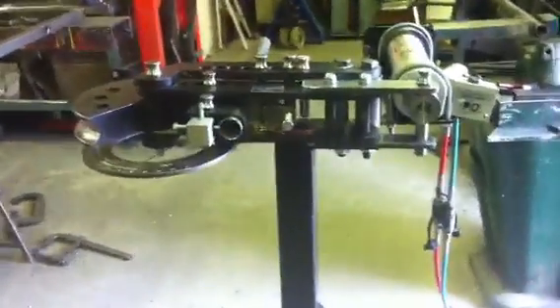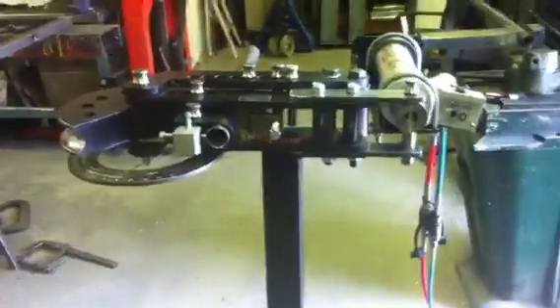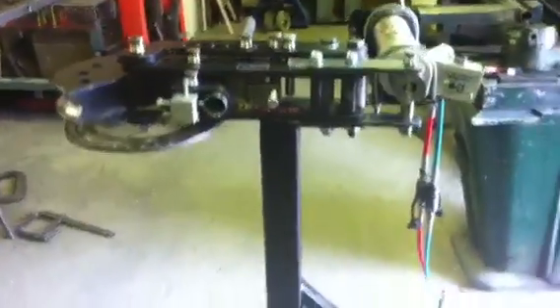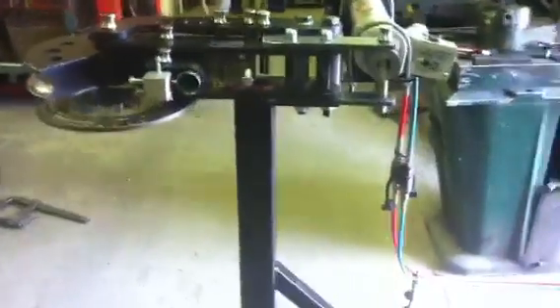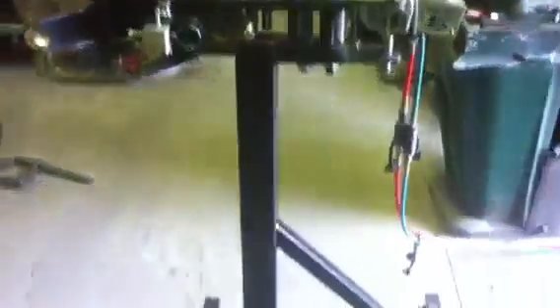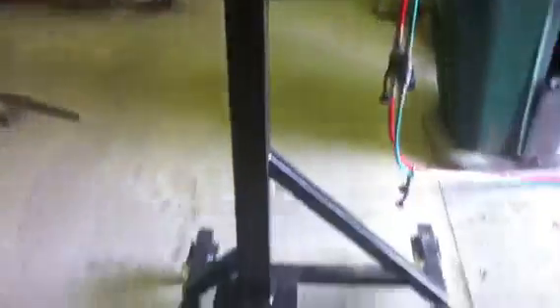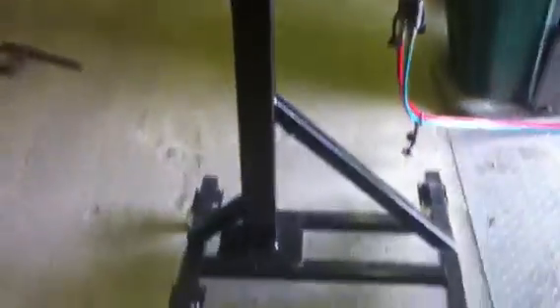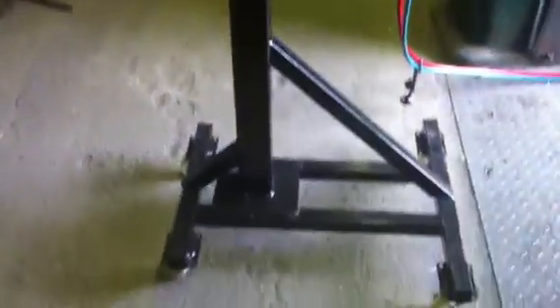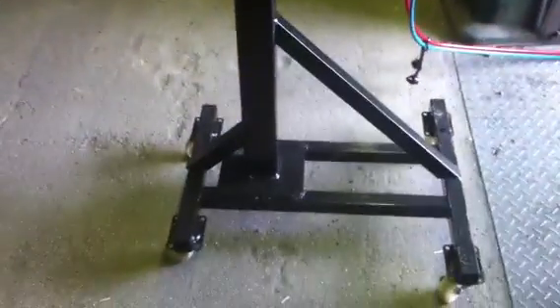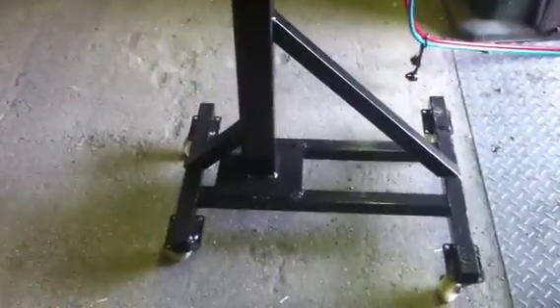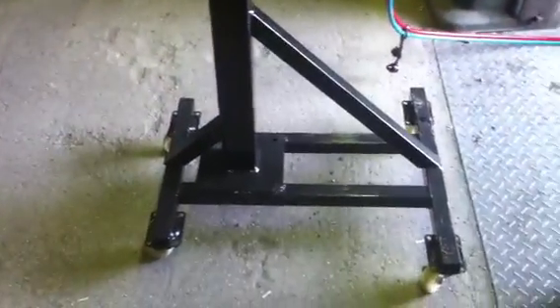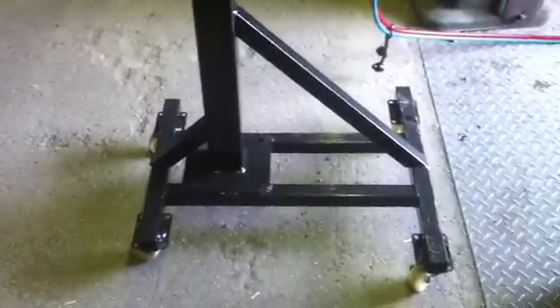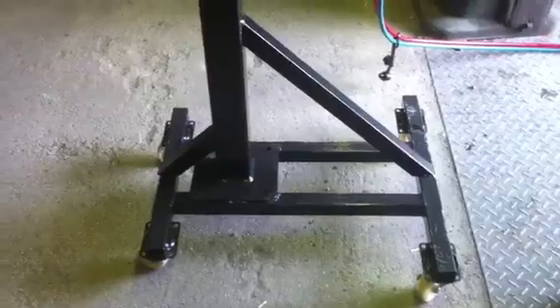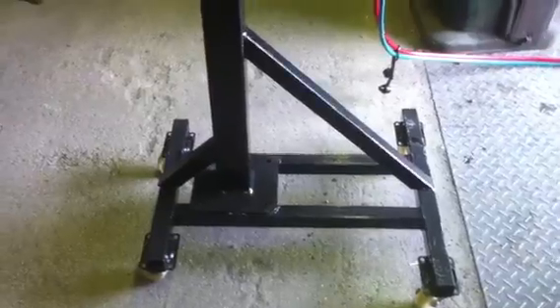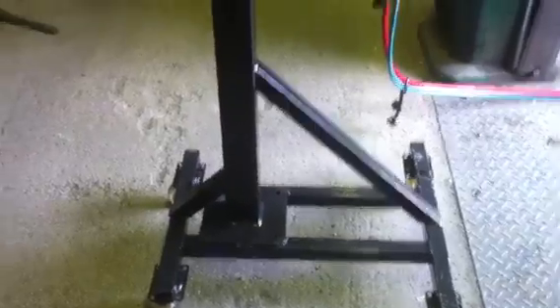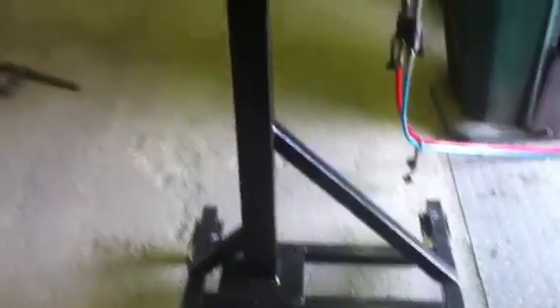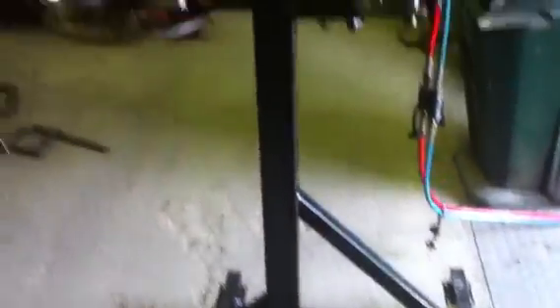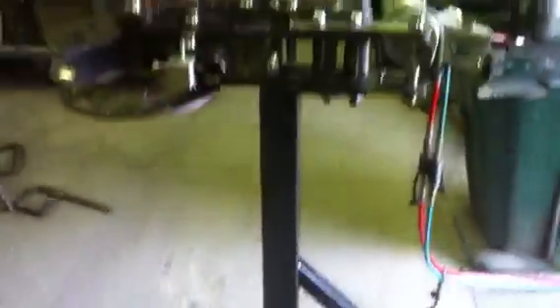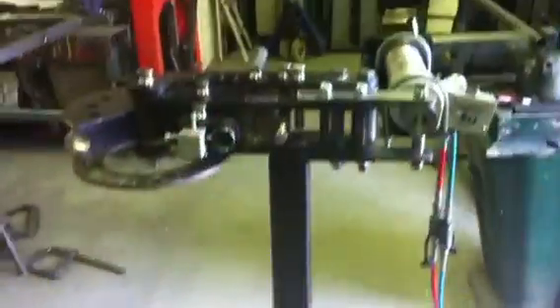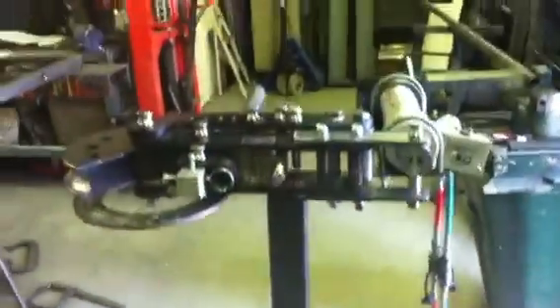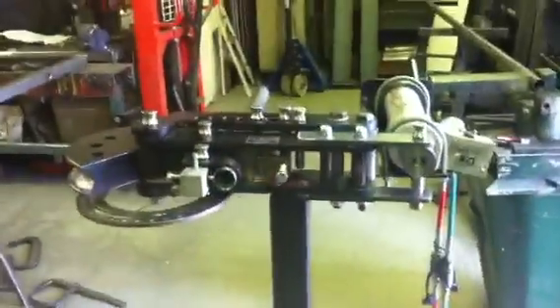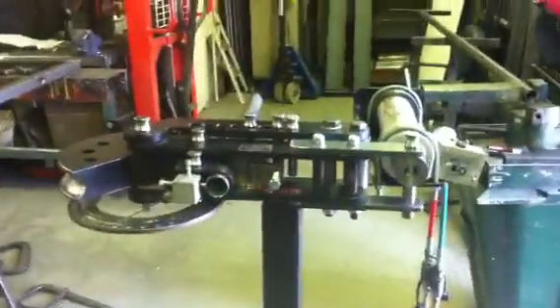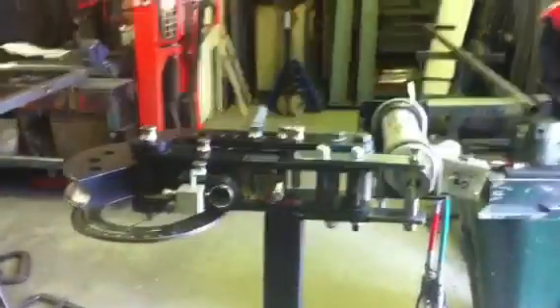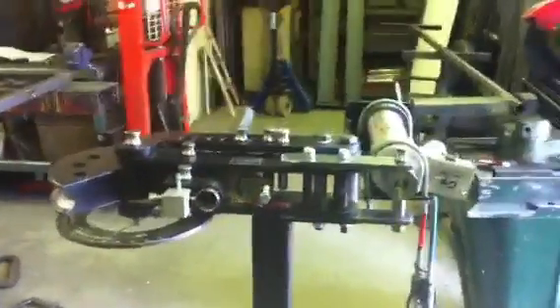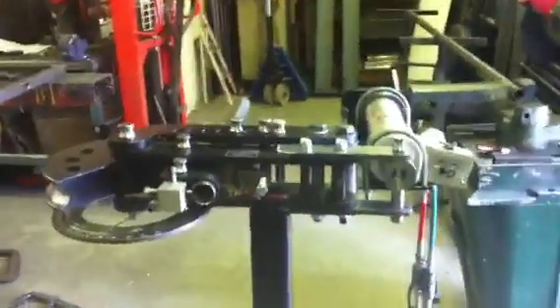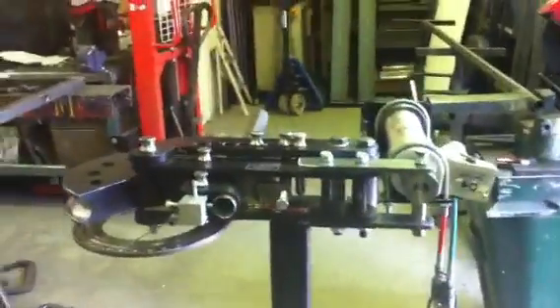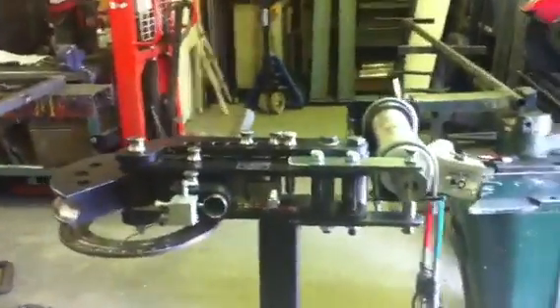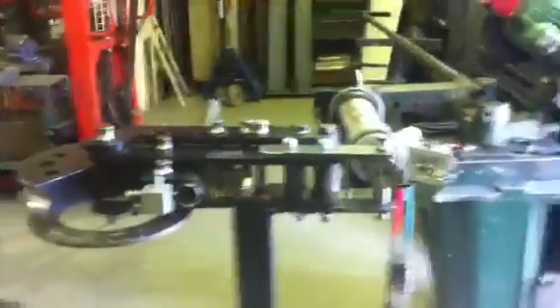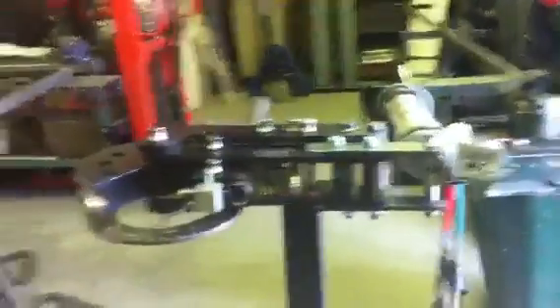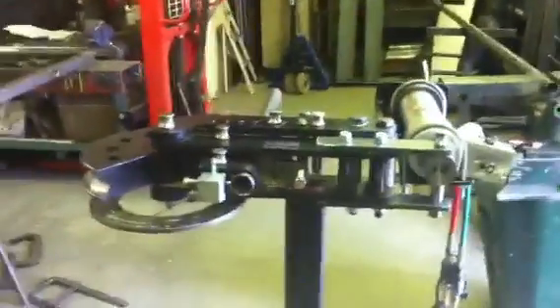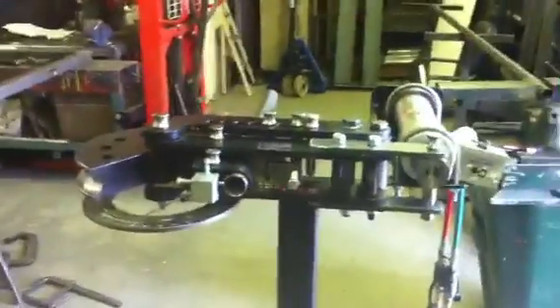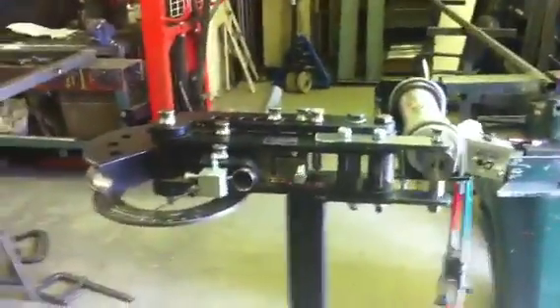We put it on a rolling stand so it can be wheeled around the workshop and outside if necessary for bending long lengths of tube.